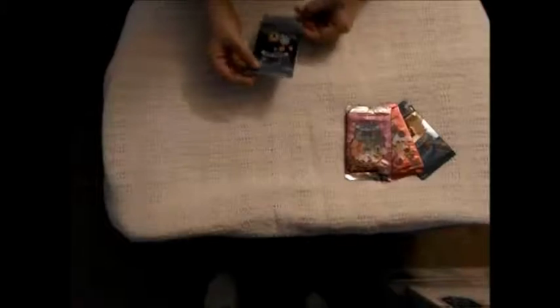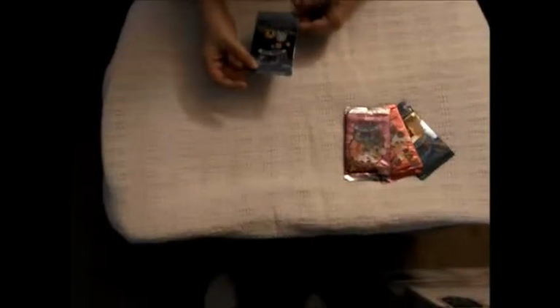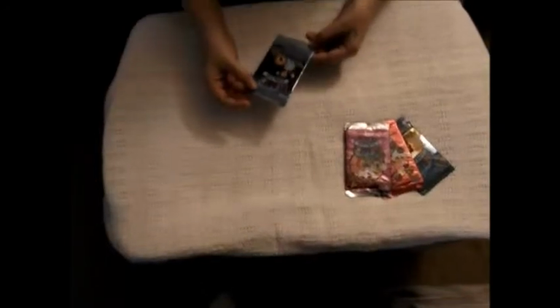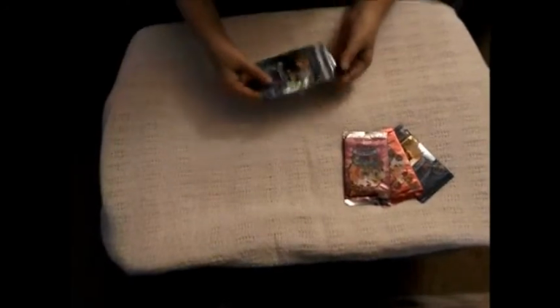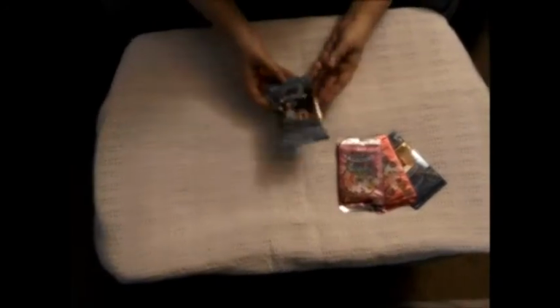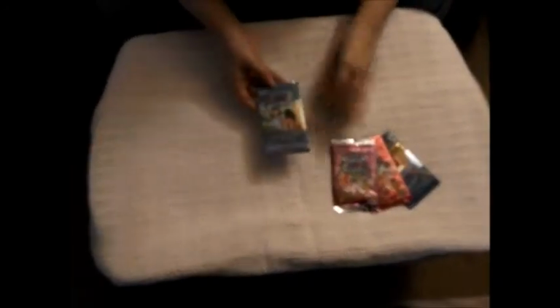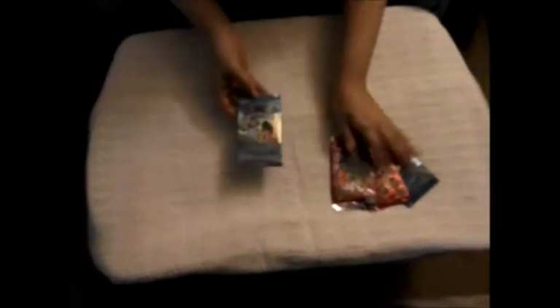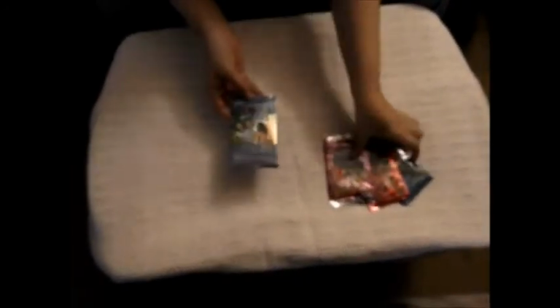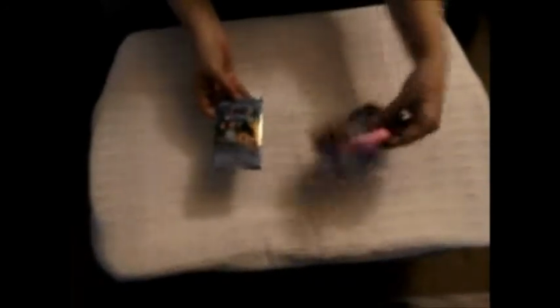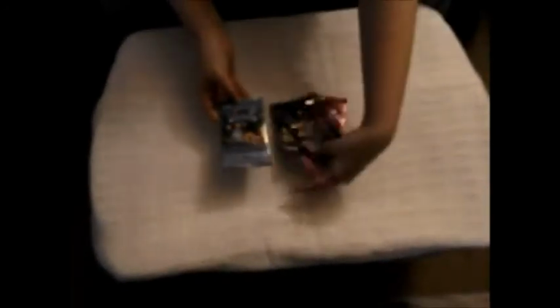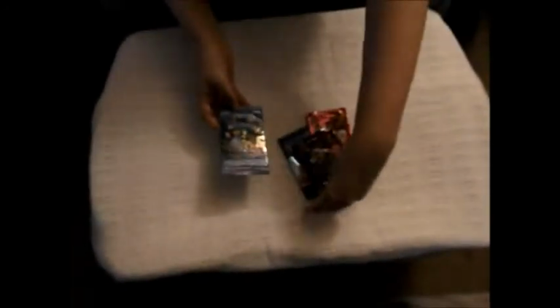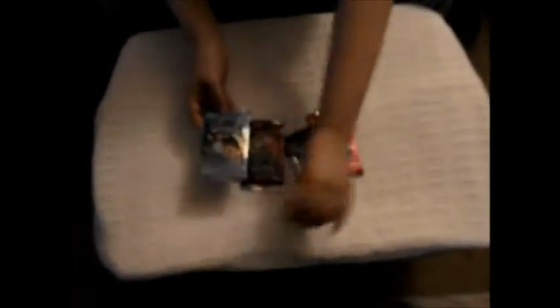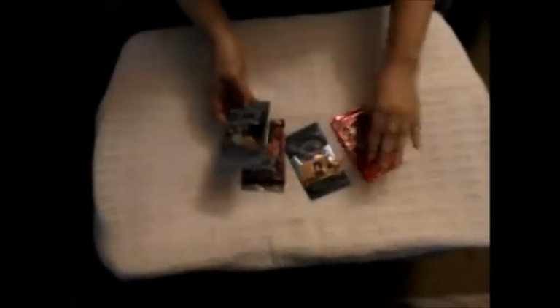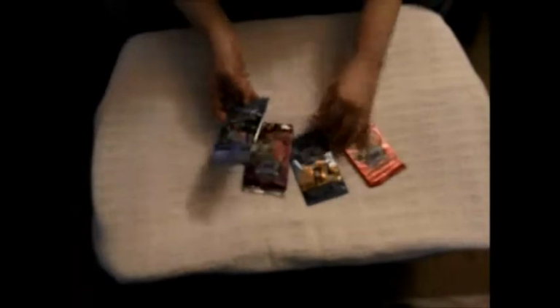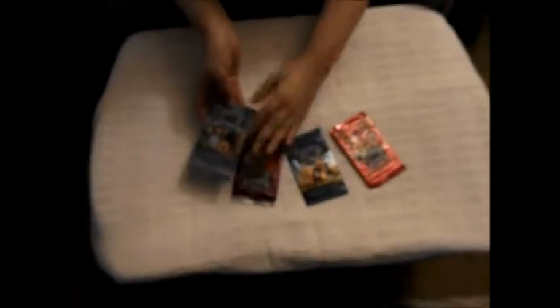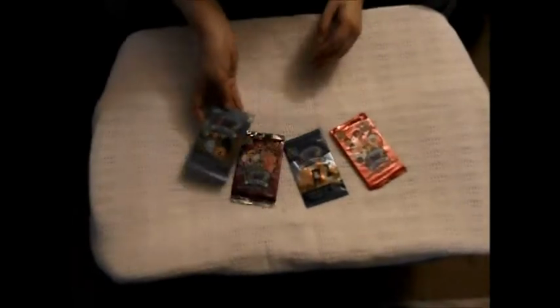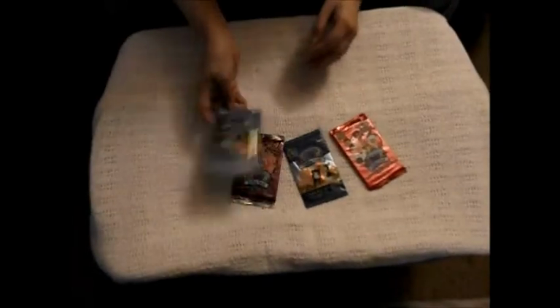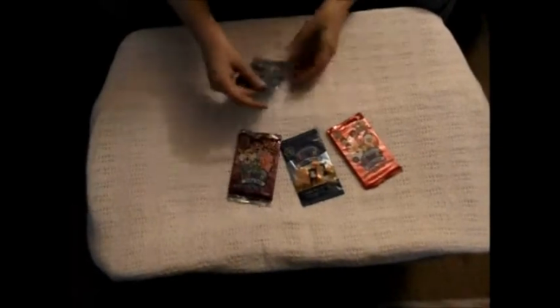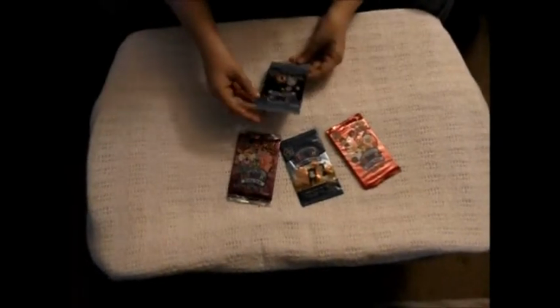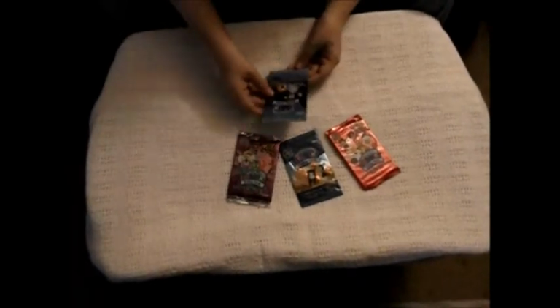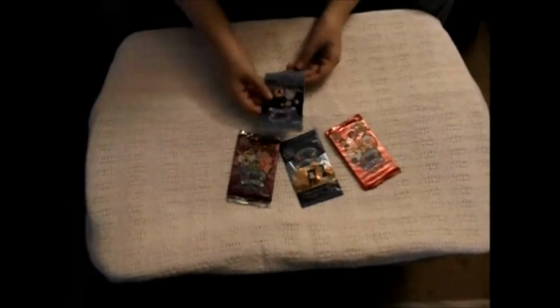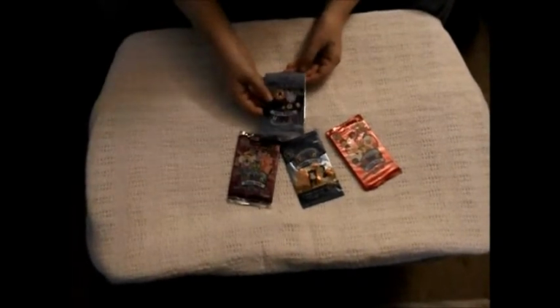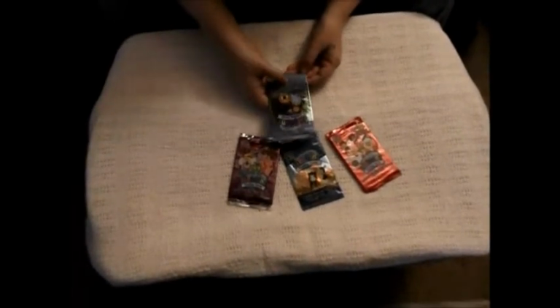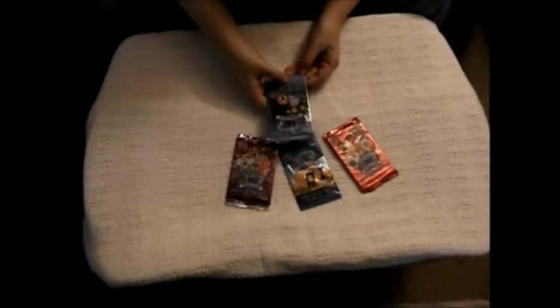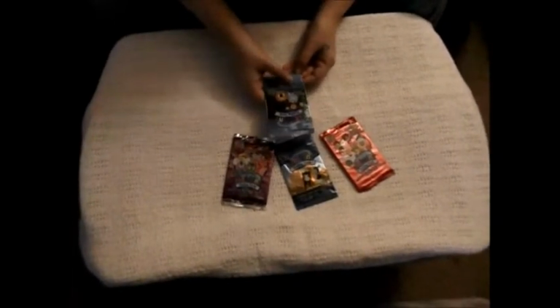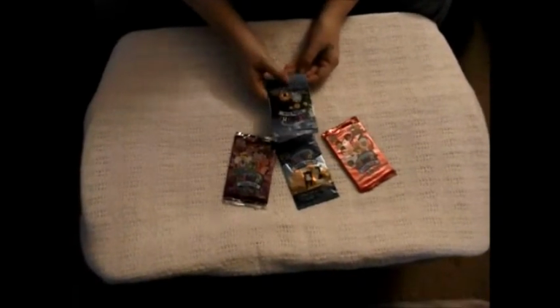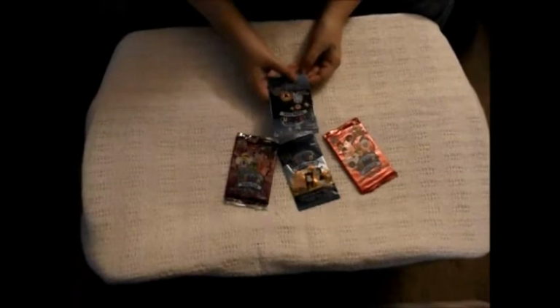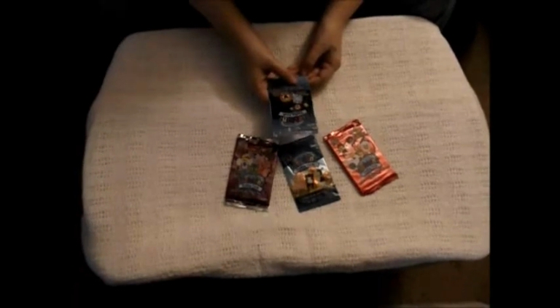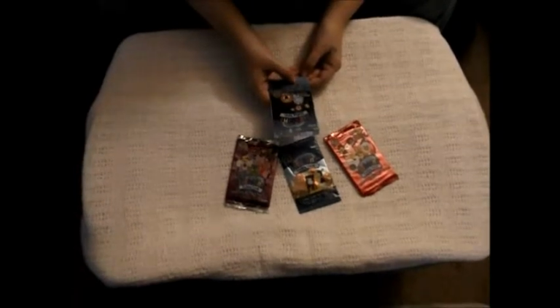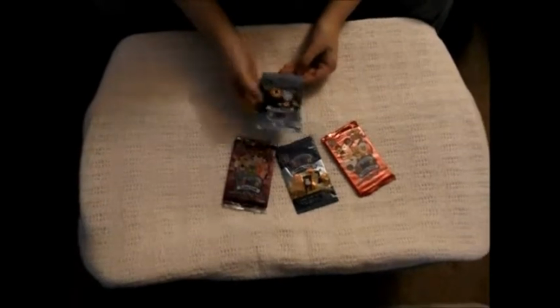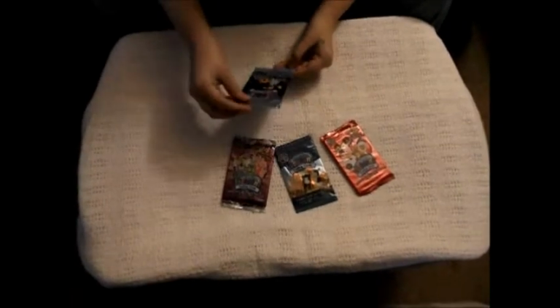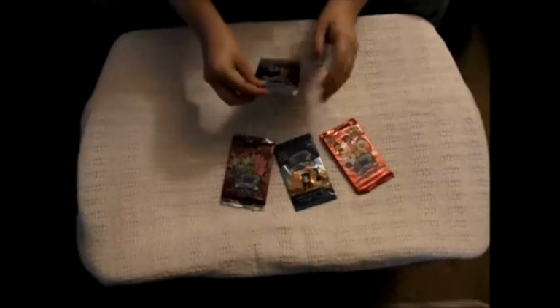Today is going to be Webkinz Trading Cards Unboxings. I got four little packs. I got them at Dollar Tree for a dollar. First pack is the Webkinz Trading Cards Play the Game, which has five trading cards and one feature code.